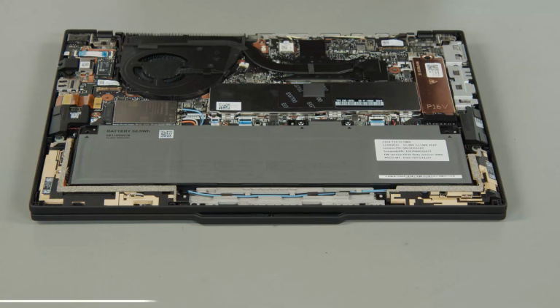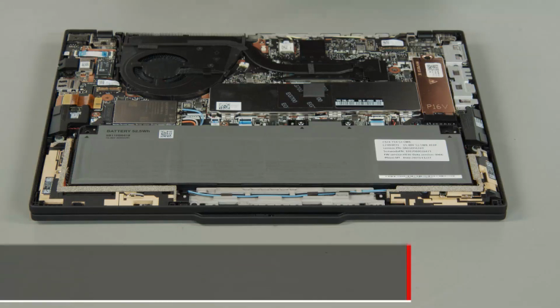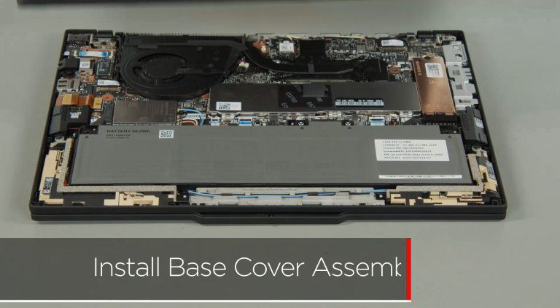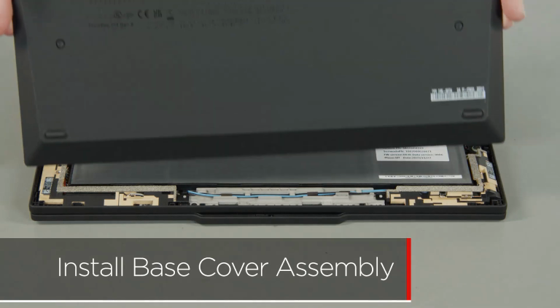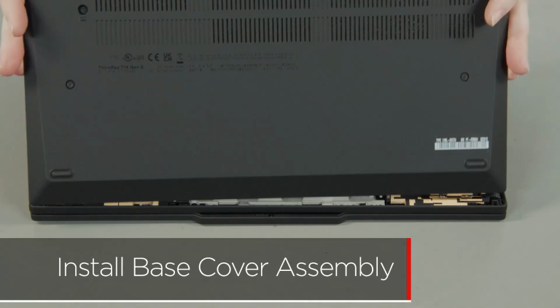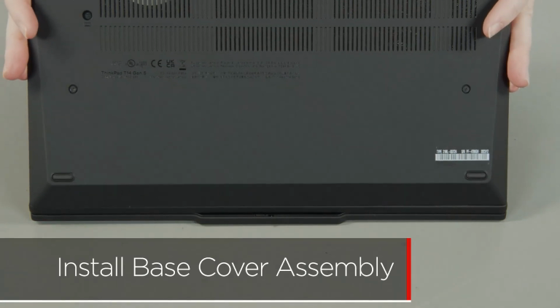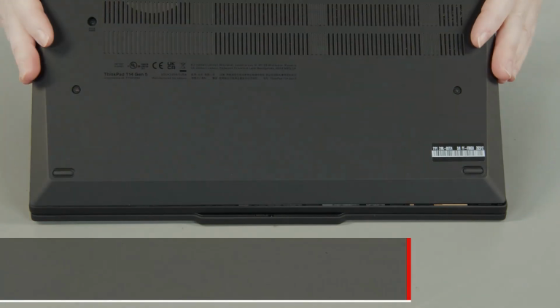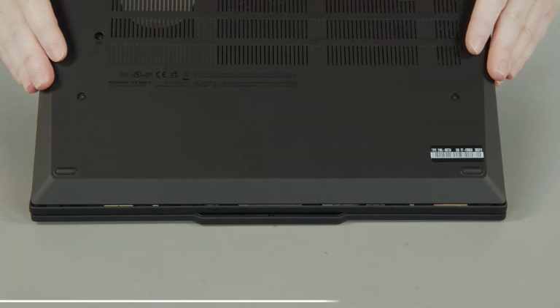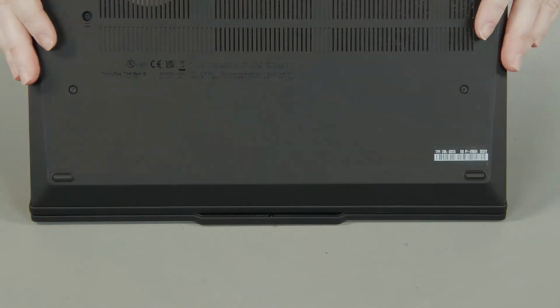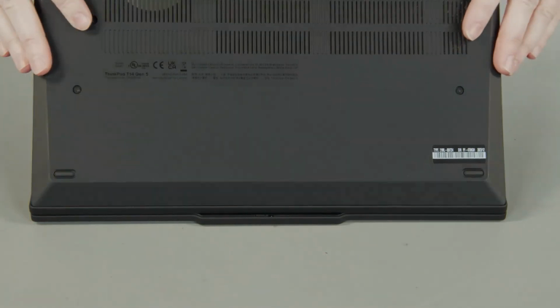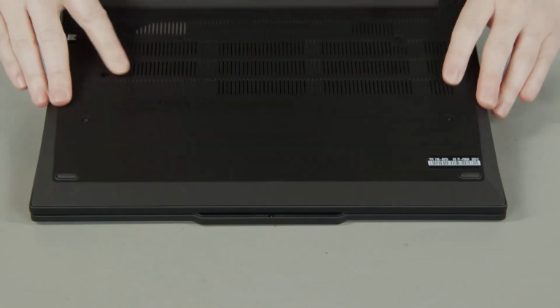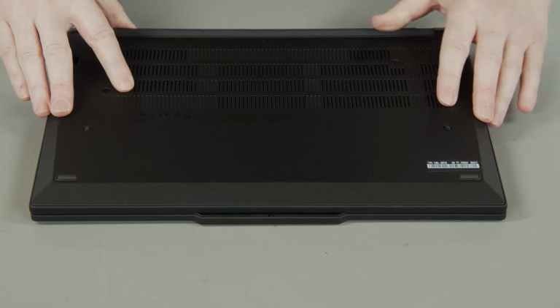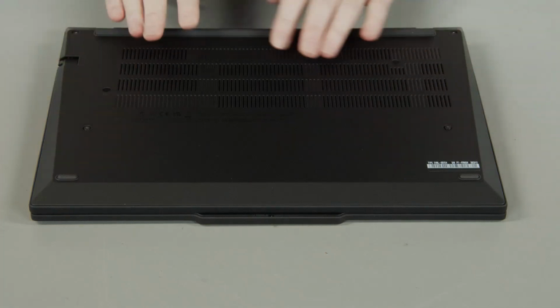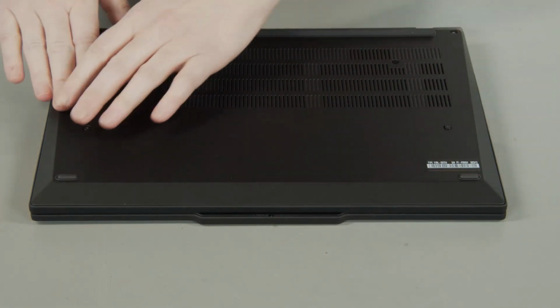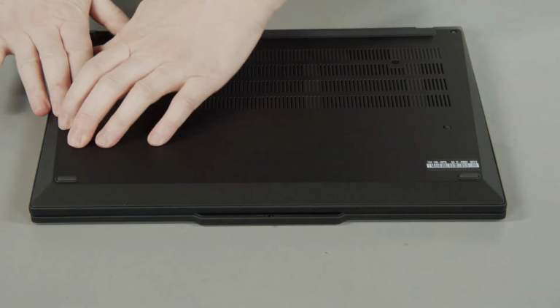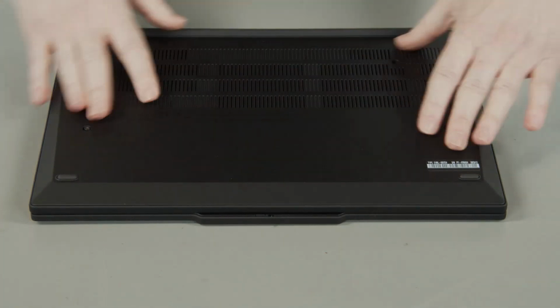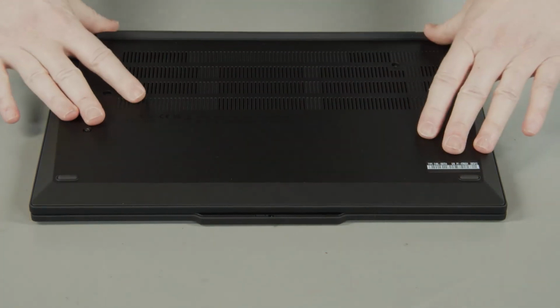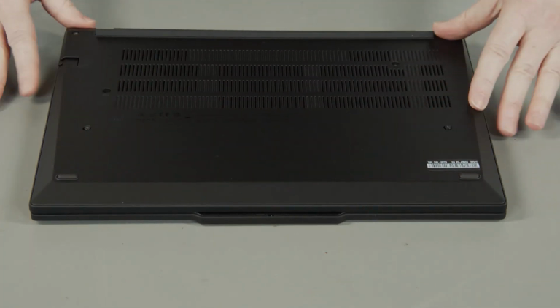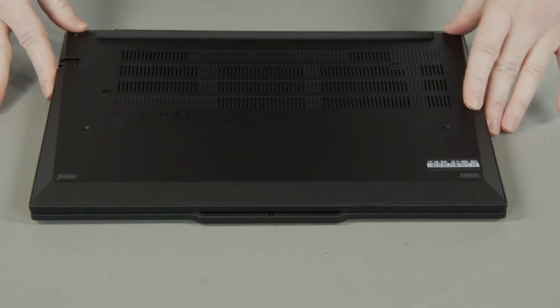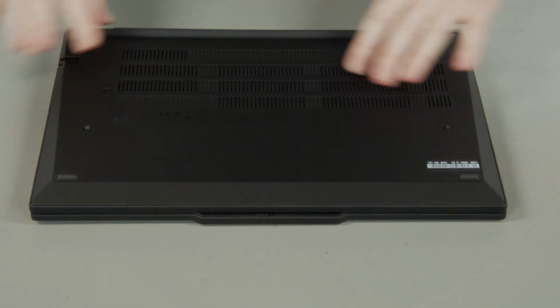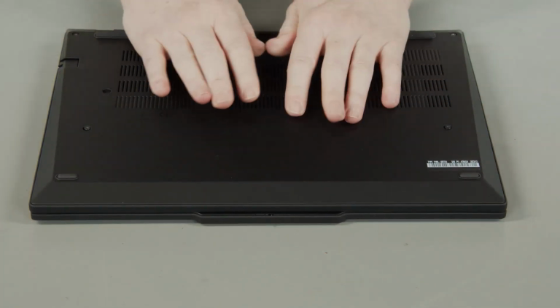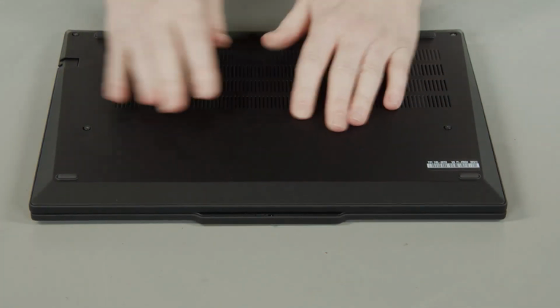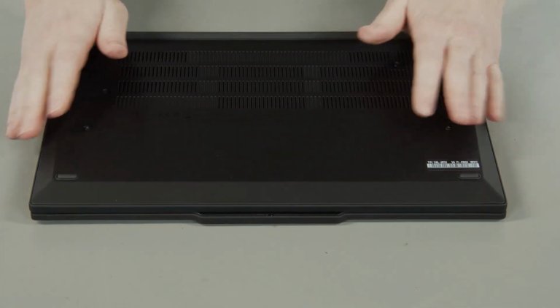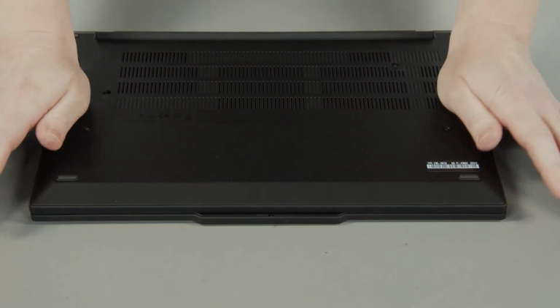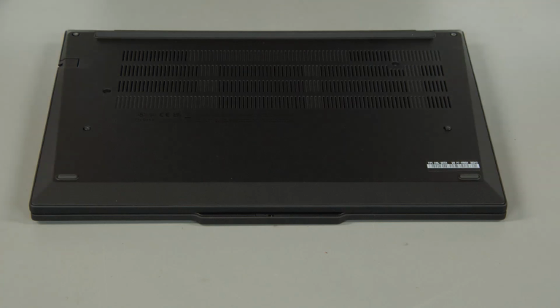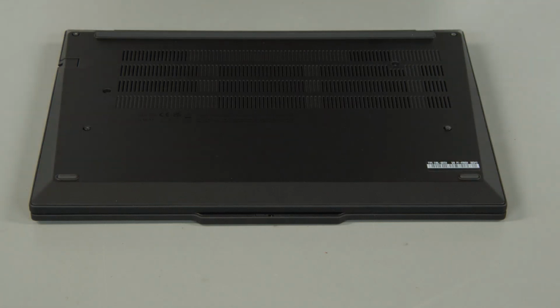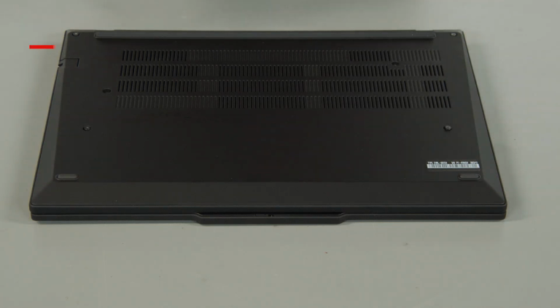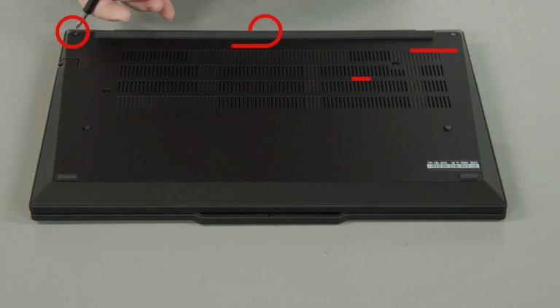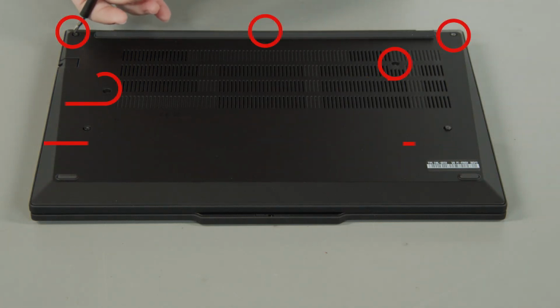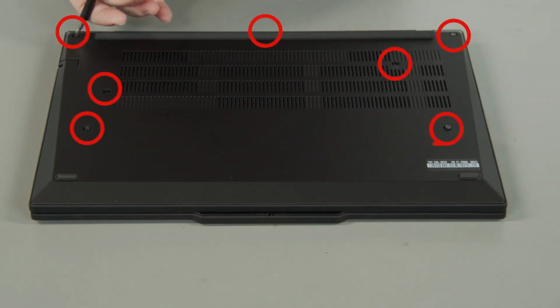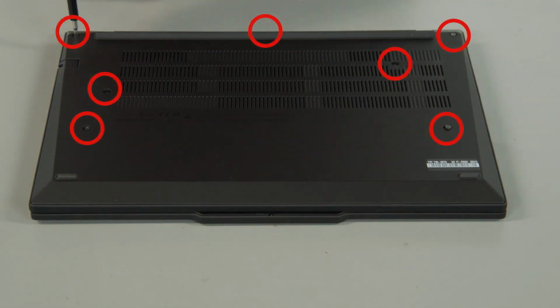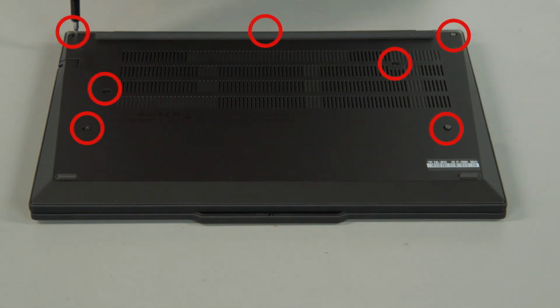Place the cover onto the chassis, inserting the edge opposite the hinges first, and press down around the edges to secure the clips. Tighten the seven captive screws on the bottom of the system.